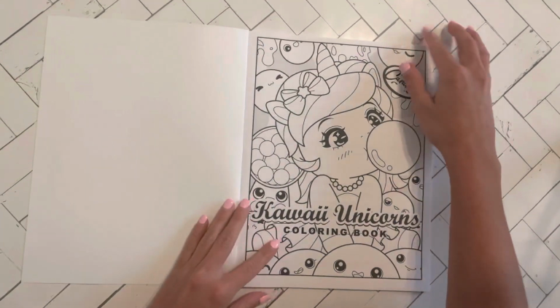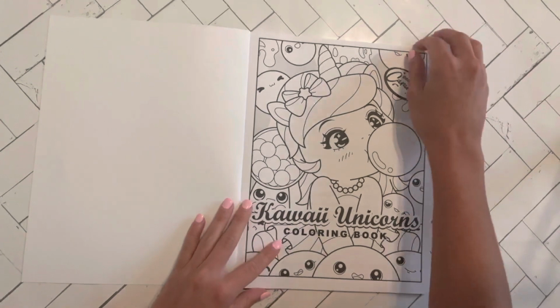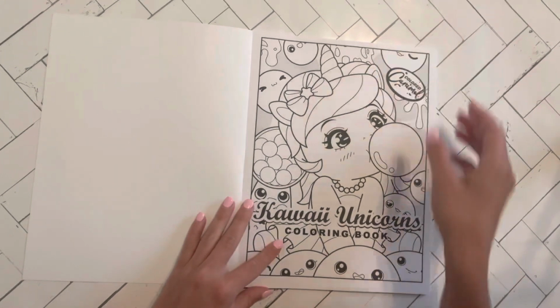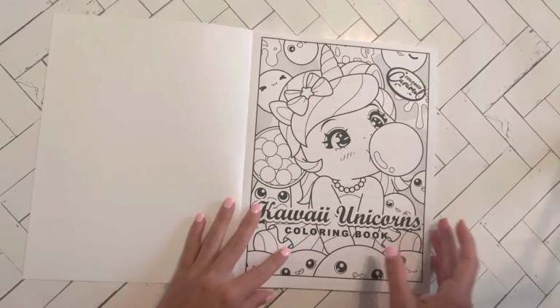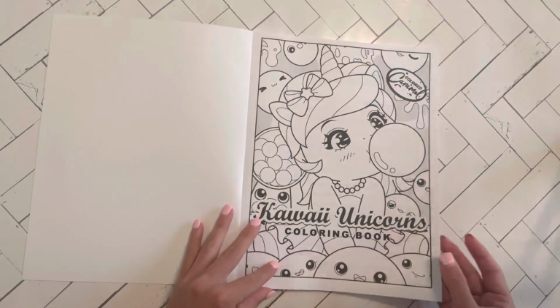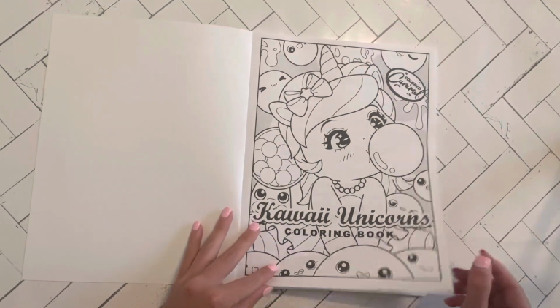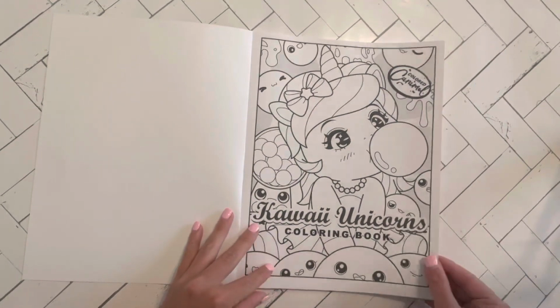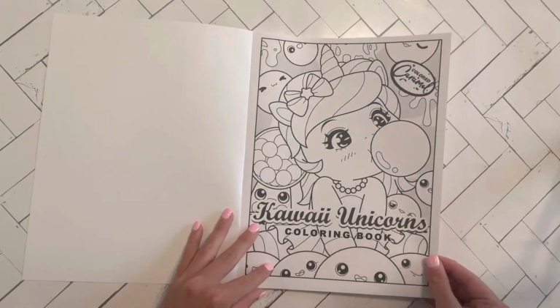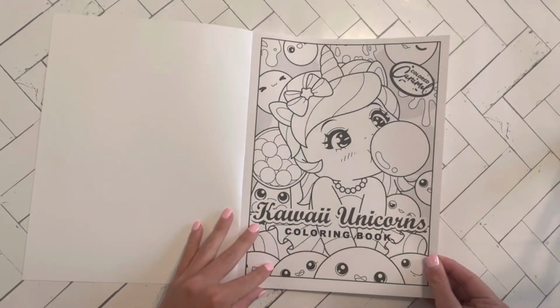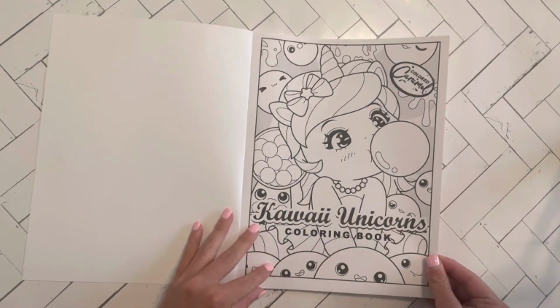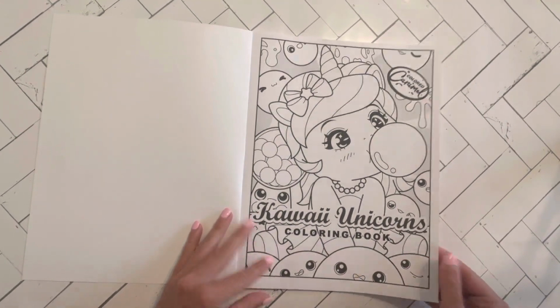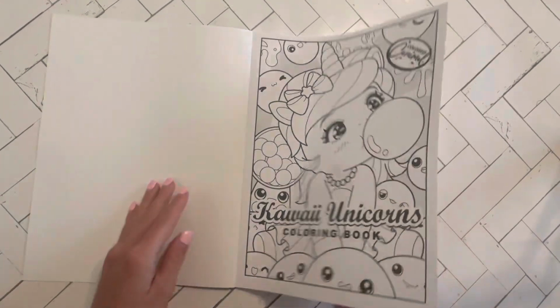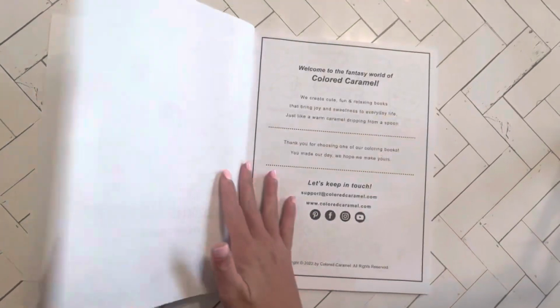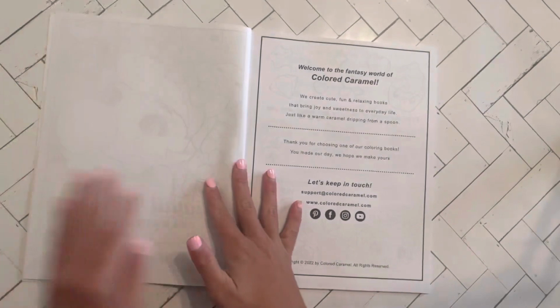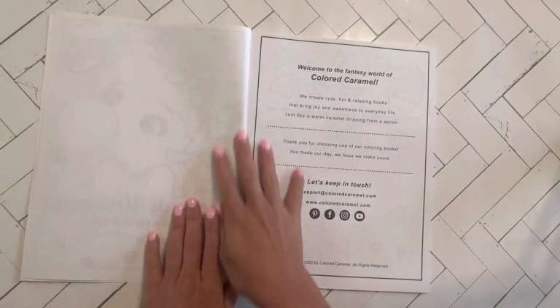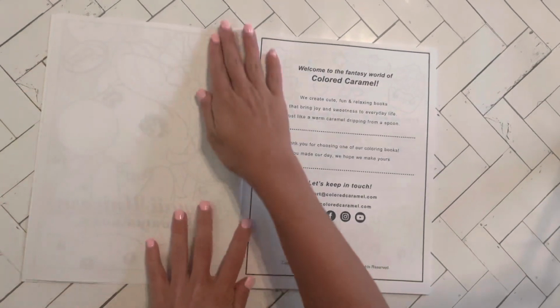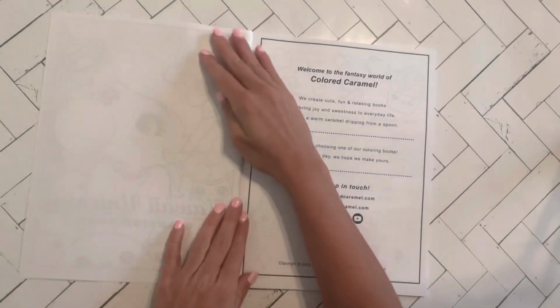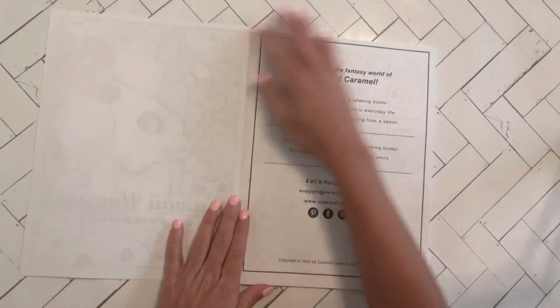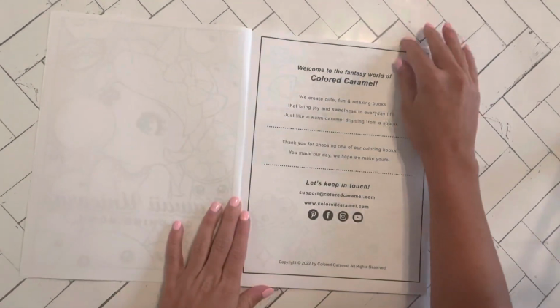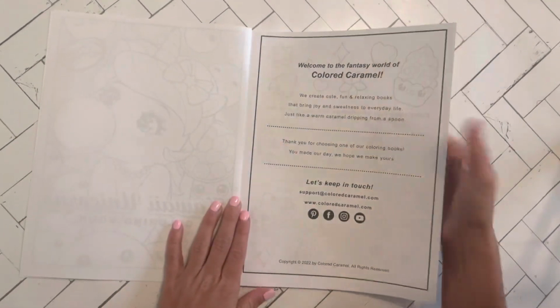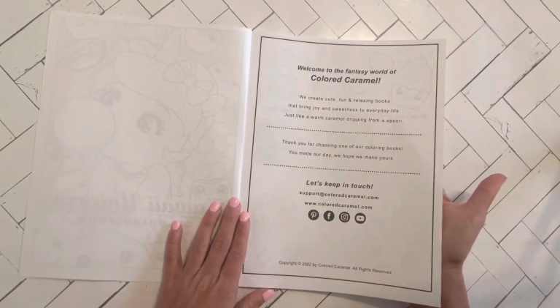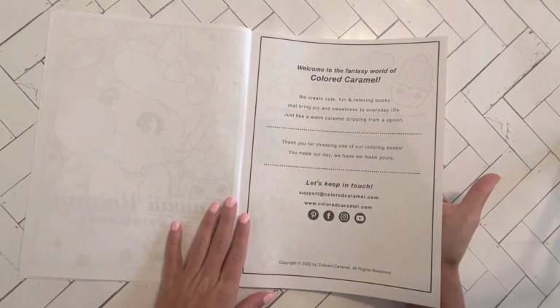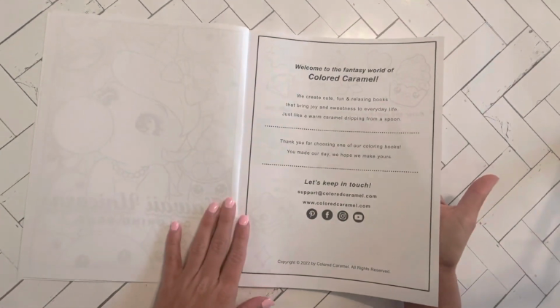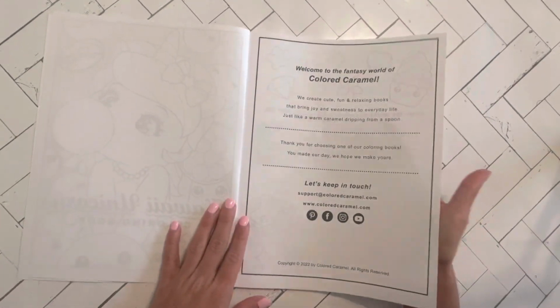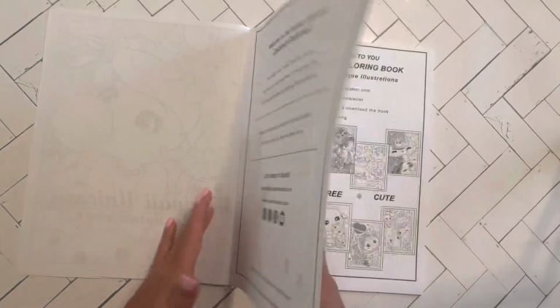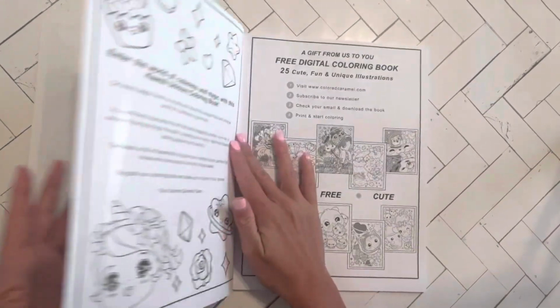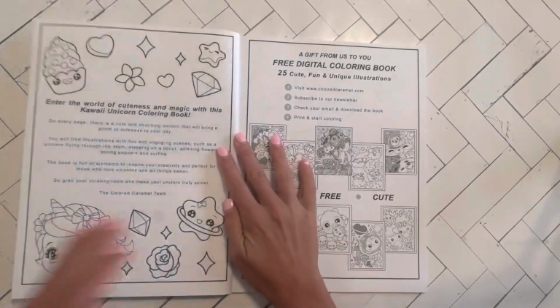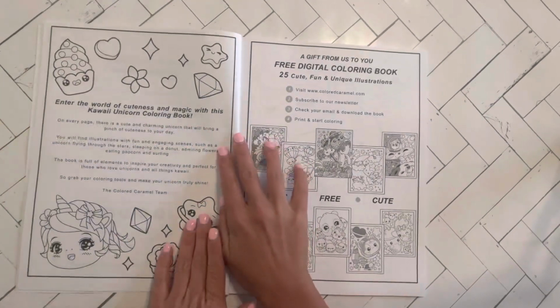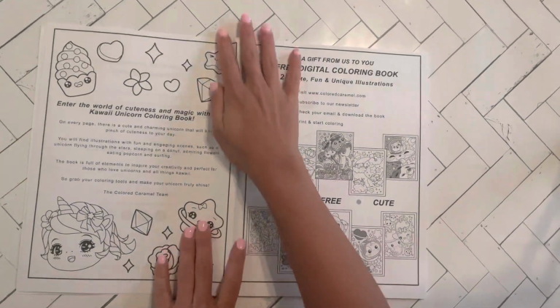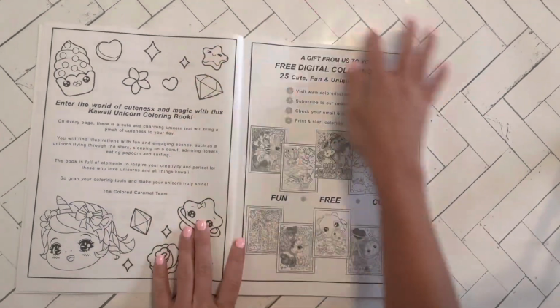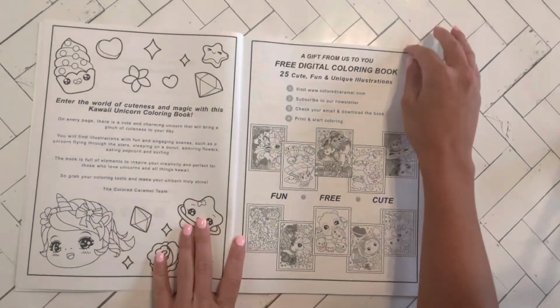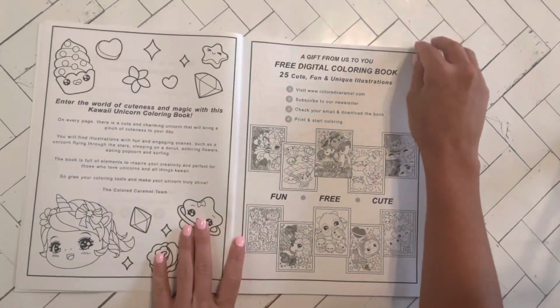This is the first time I've ever had an issue with Amazon printing, and you guys will see that — I don't know if you'll be able to tell on camera, but I can definitely tell that the printing was weird.